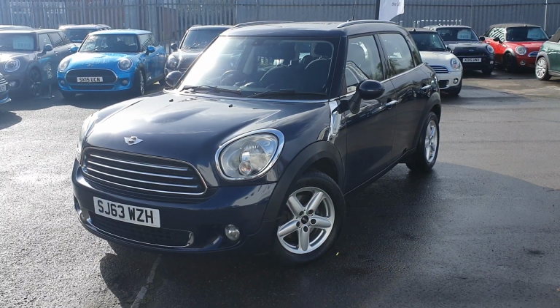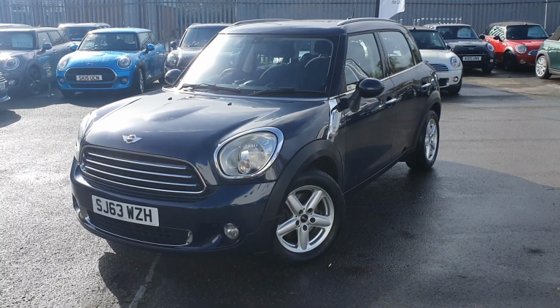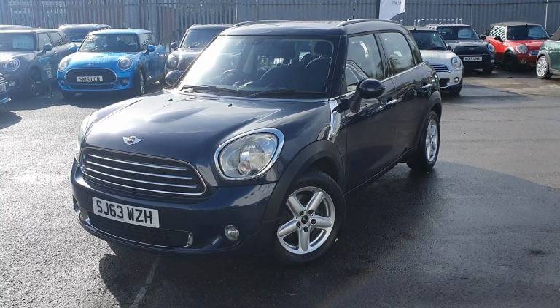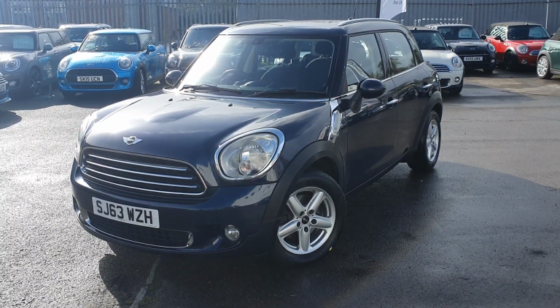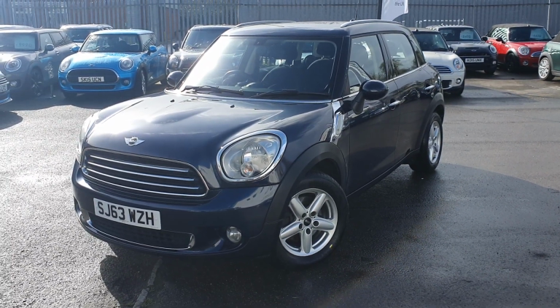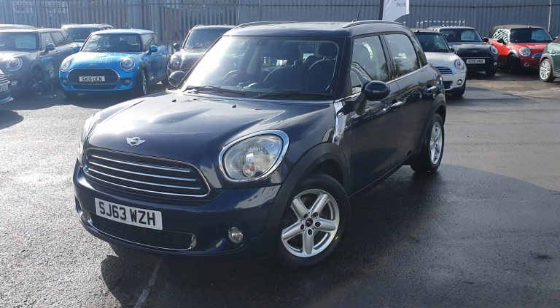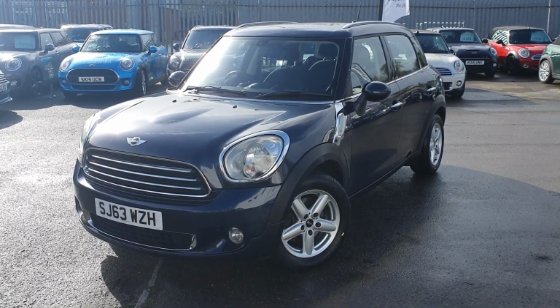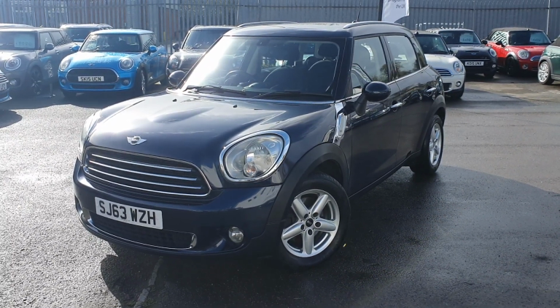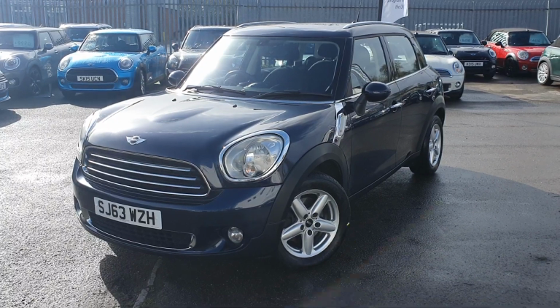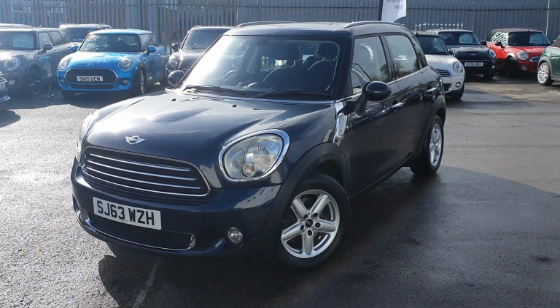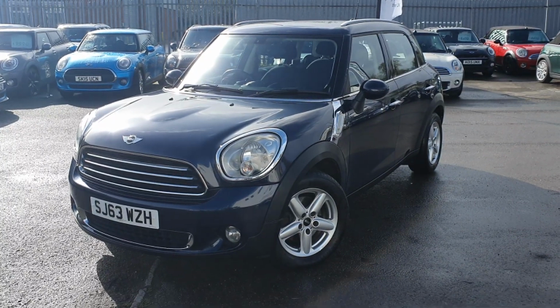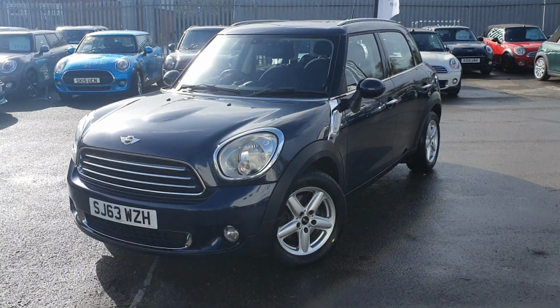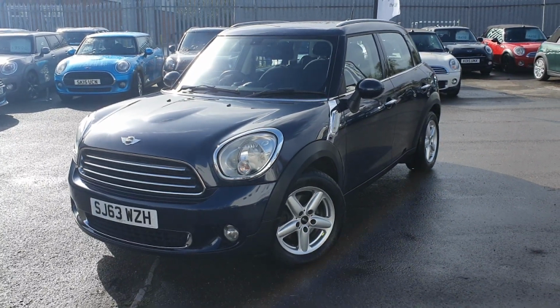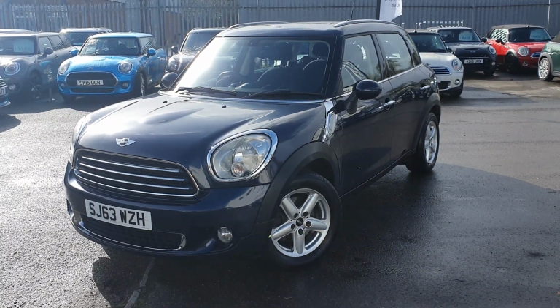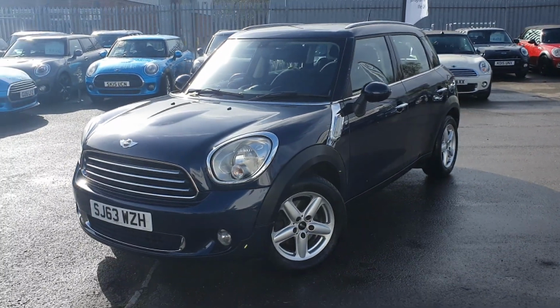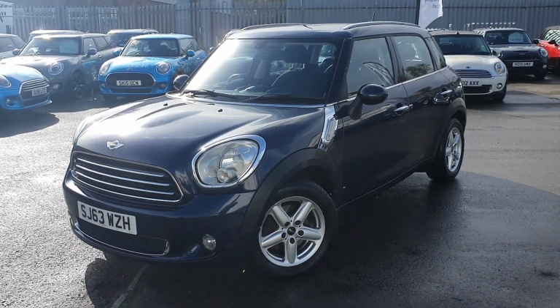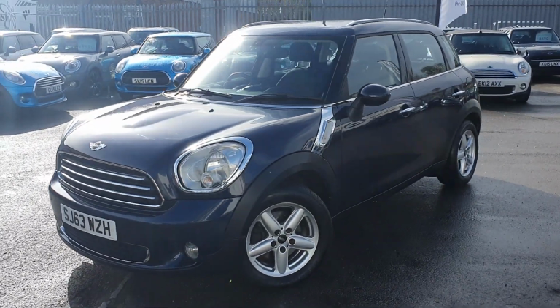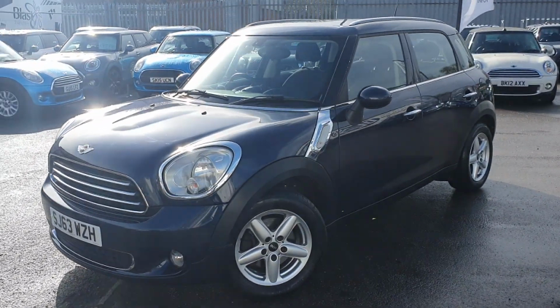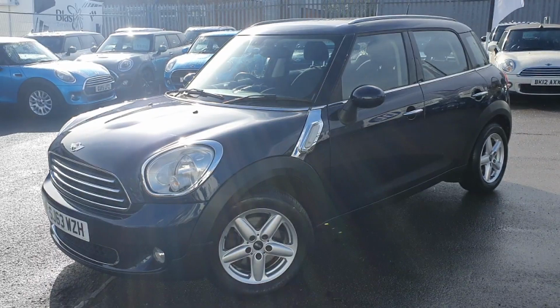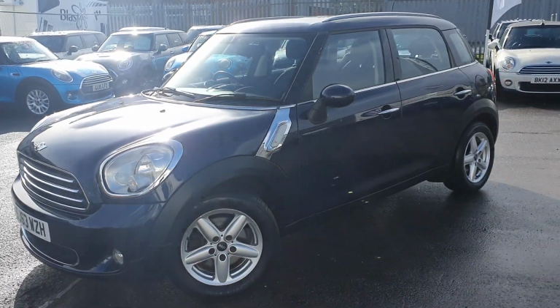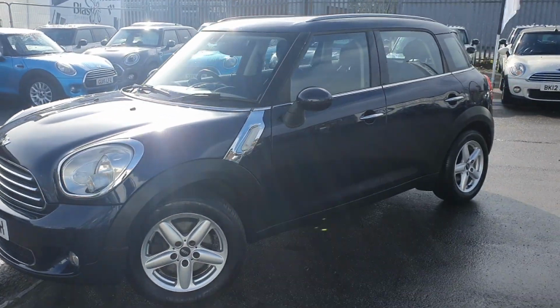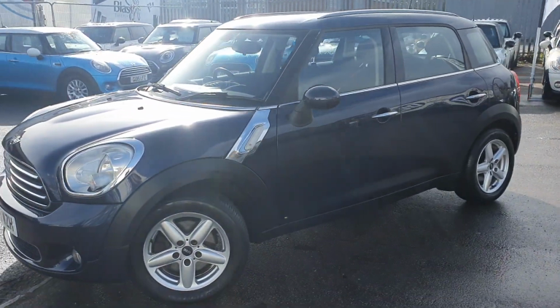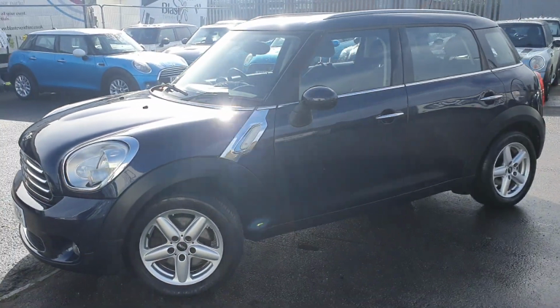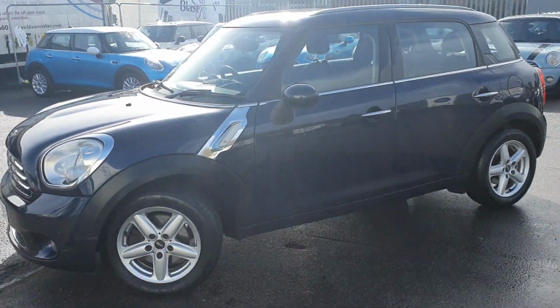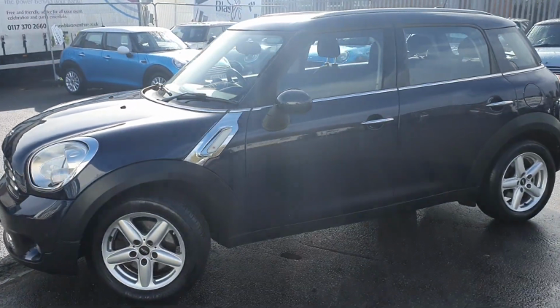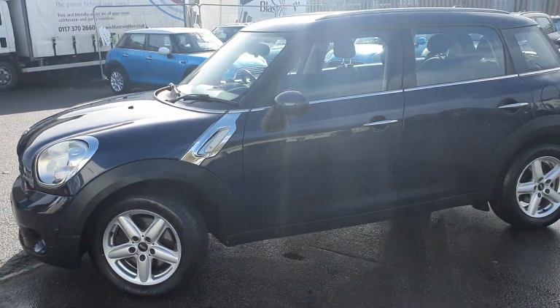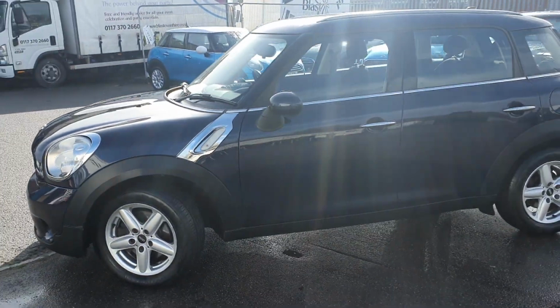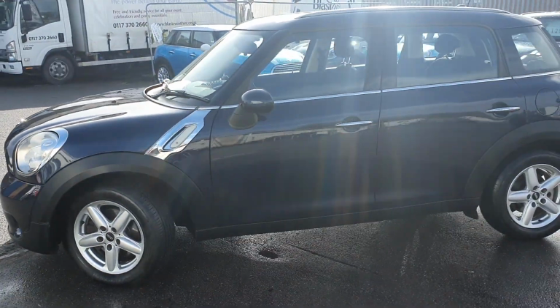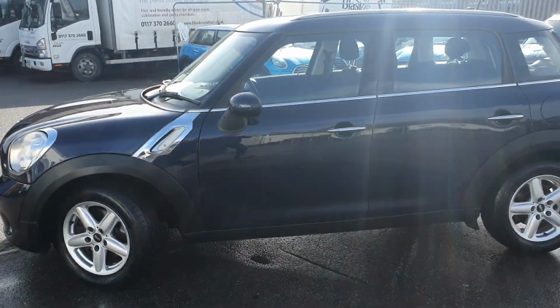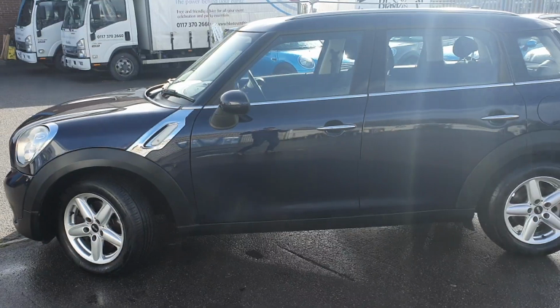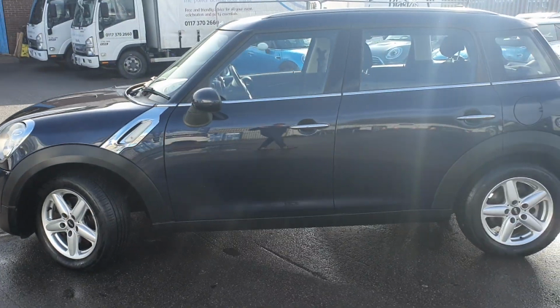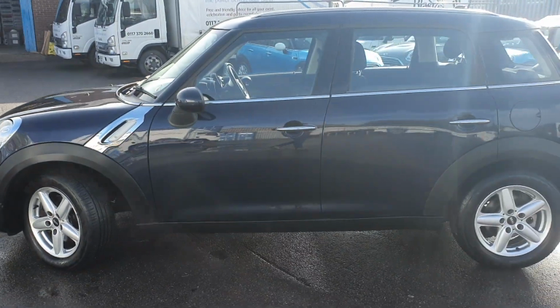Hello and welcome to Only Mini. Thank you for taking the time to view this Mini Countryman. As you can see it's on a 63 plate, so late 2013, but it has only done 75,000 miles. As such it's in excellent condition inside and out.